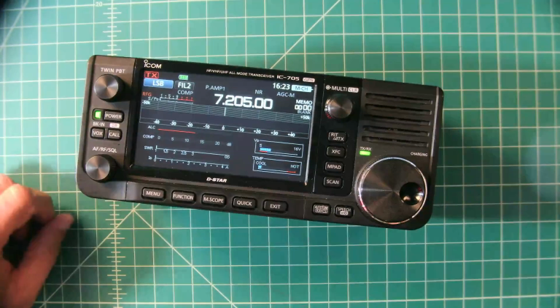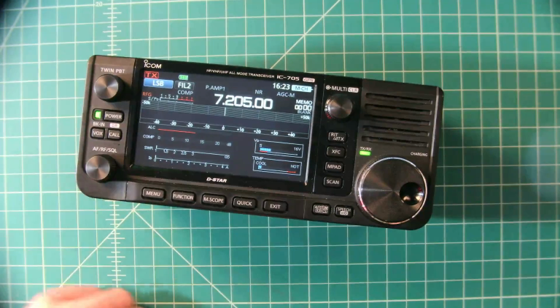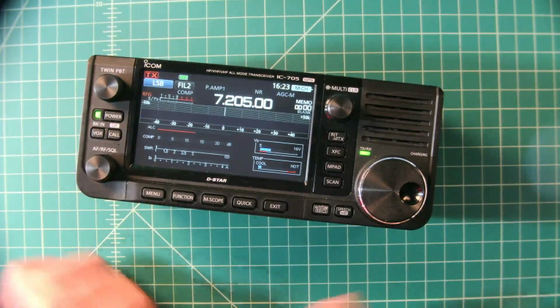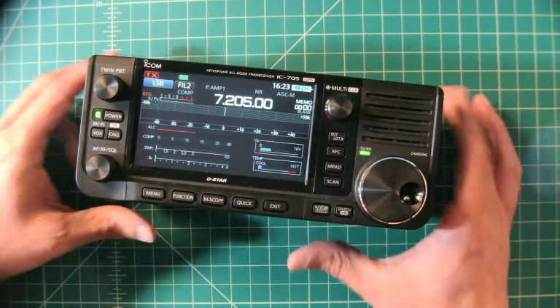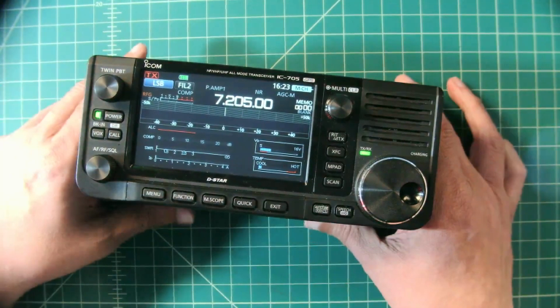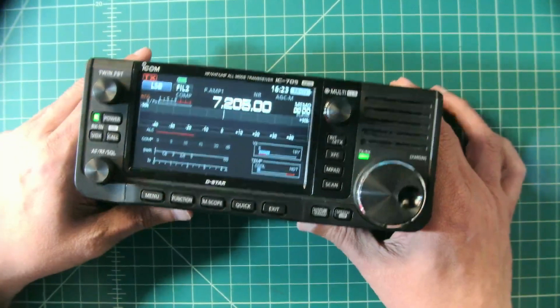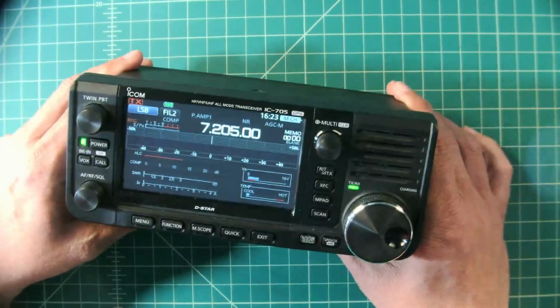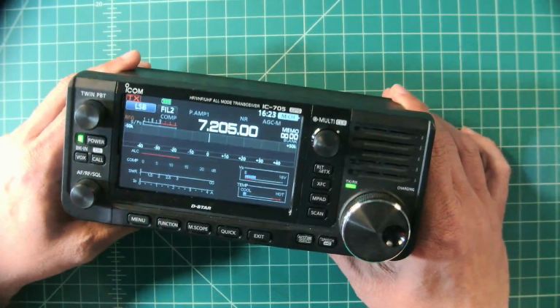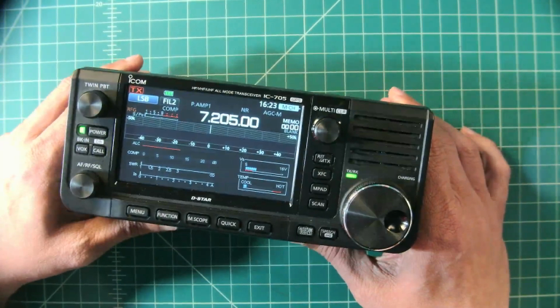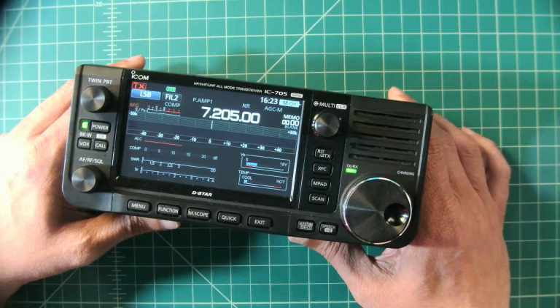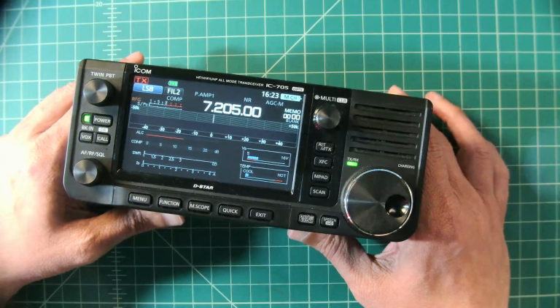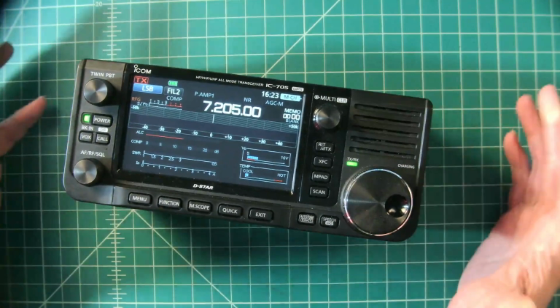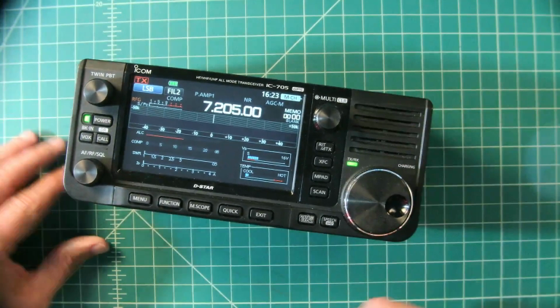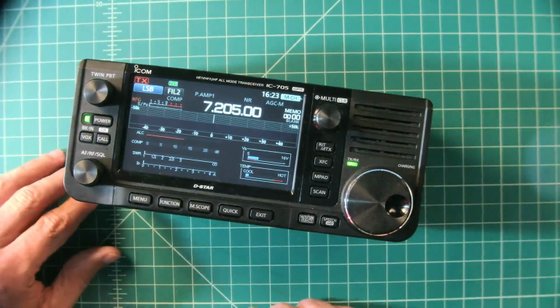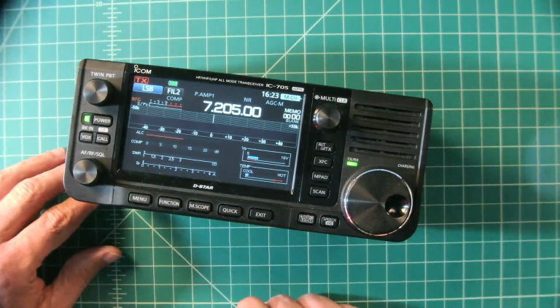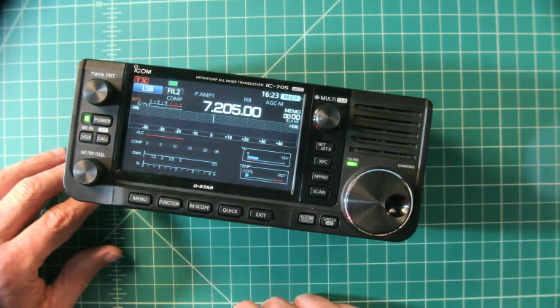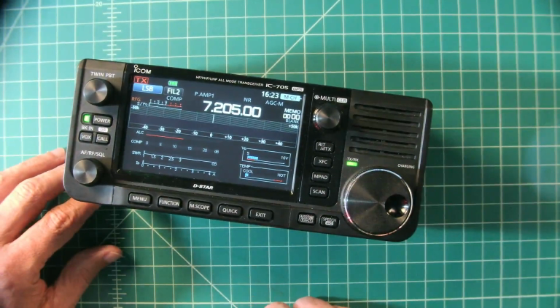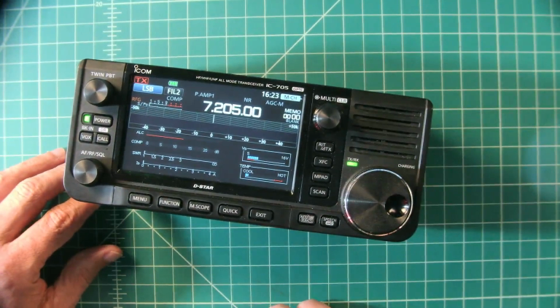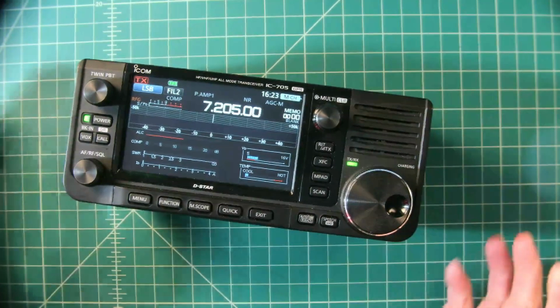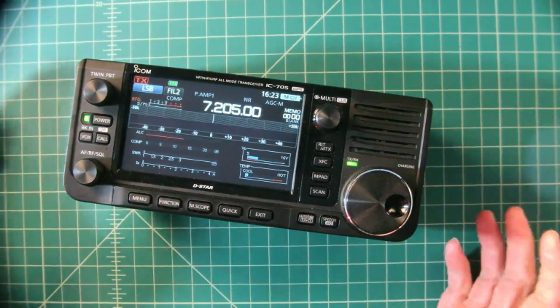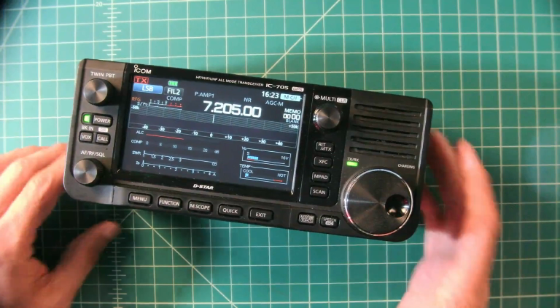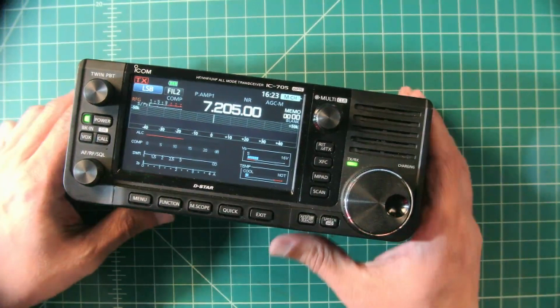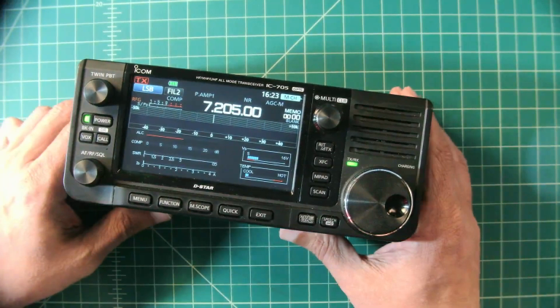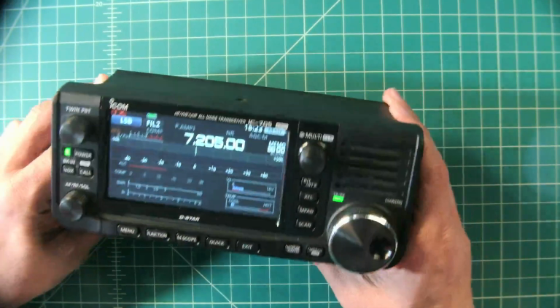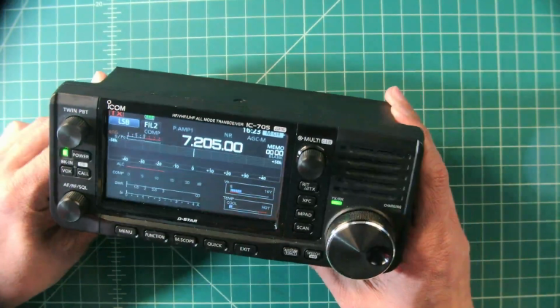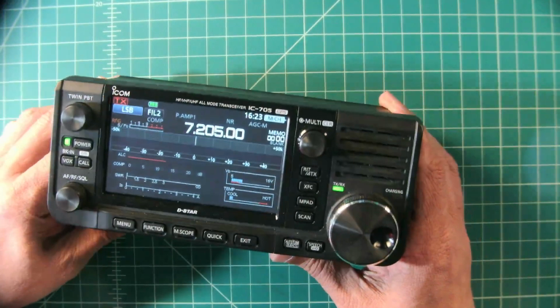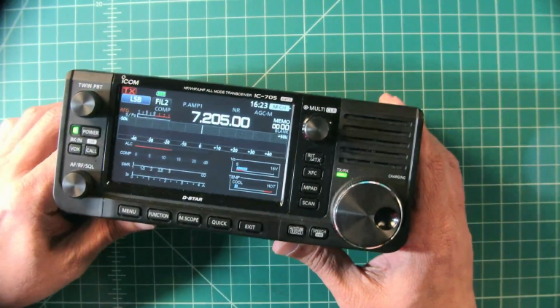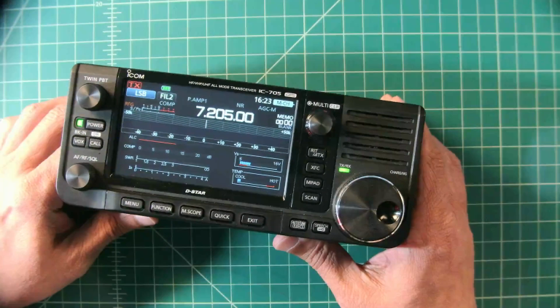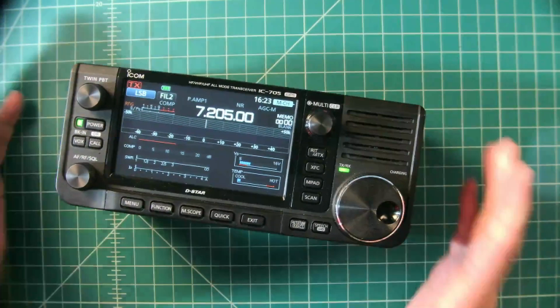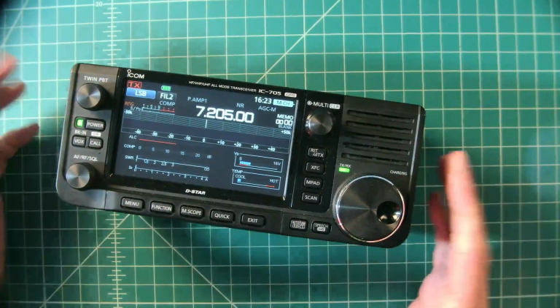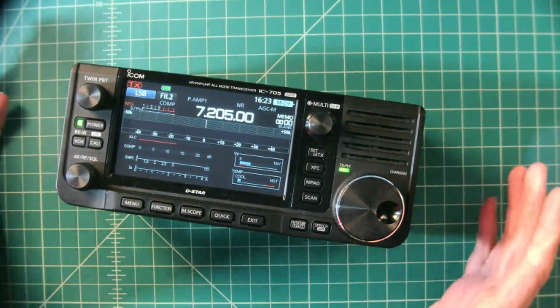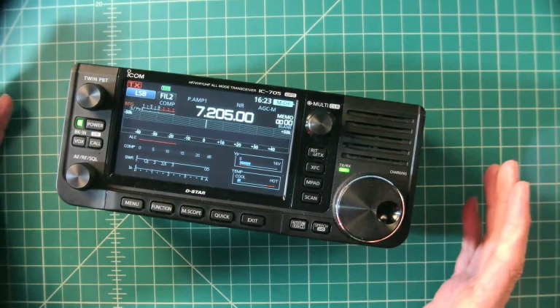Alright folks, so we are going to talk about one of my favorite things, my prized possession, my ICOM IC705. I'm a fanboy. Today we're going to talk about power for these things — we're going to talk about batteries.